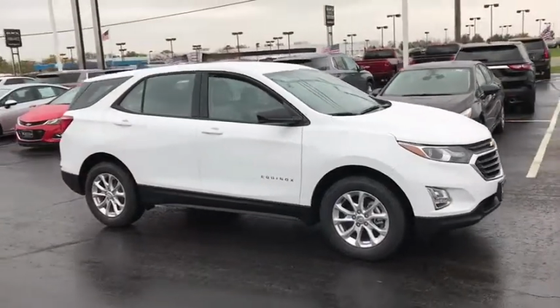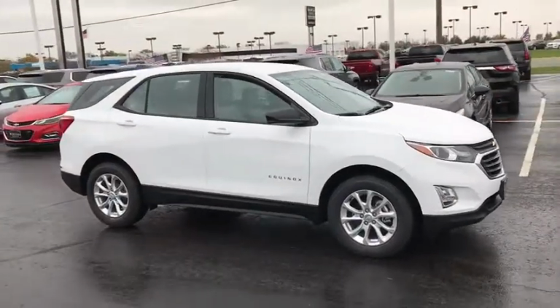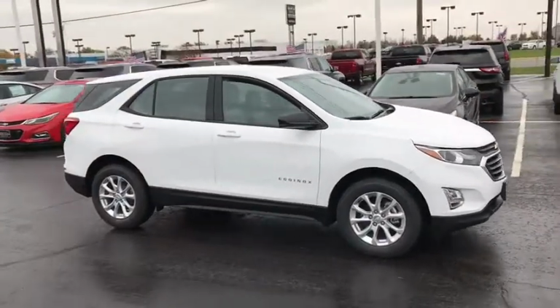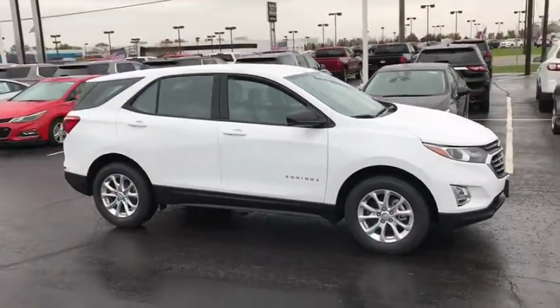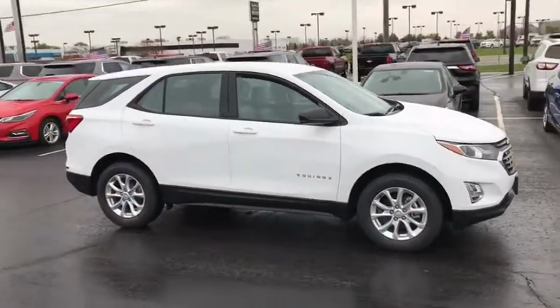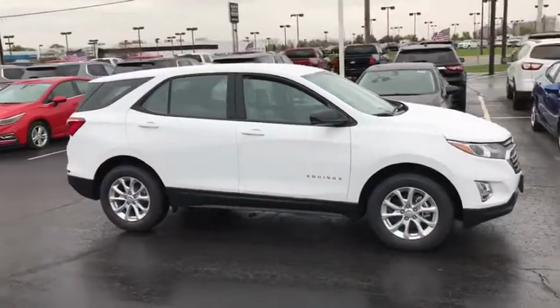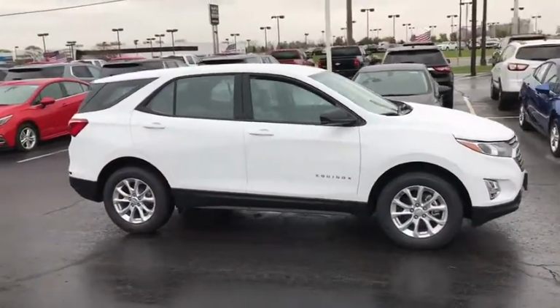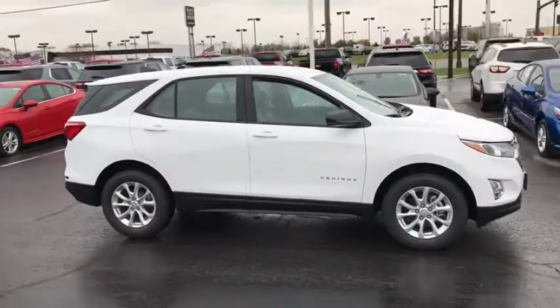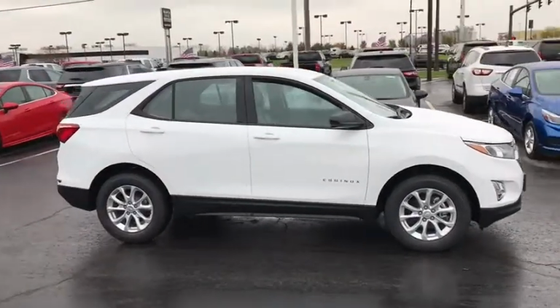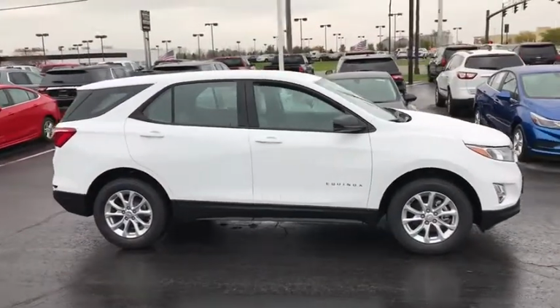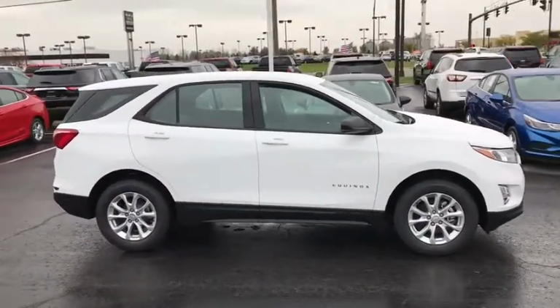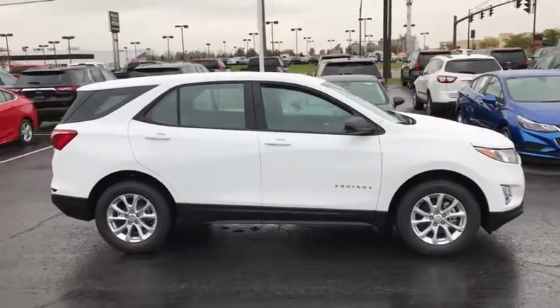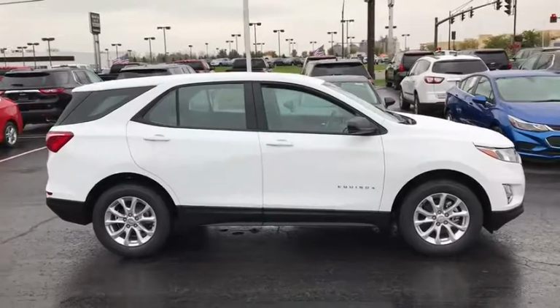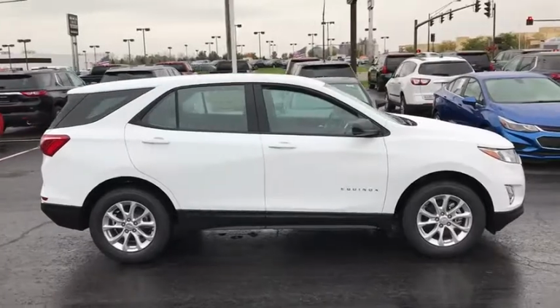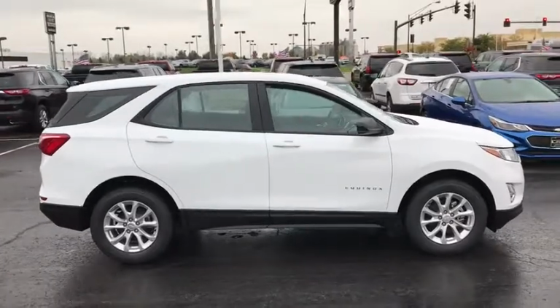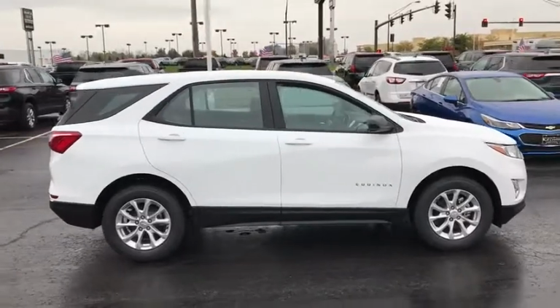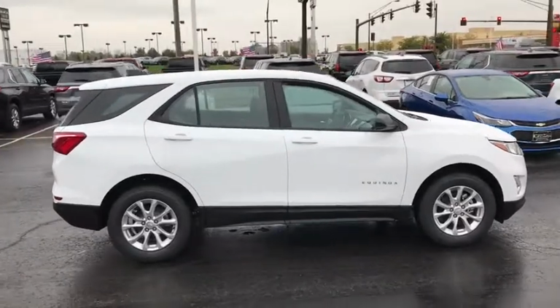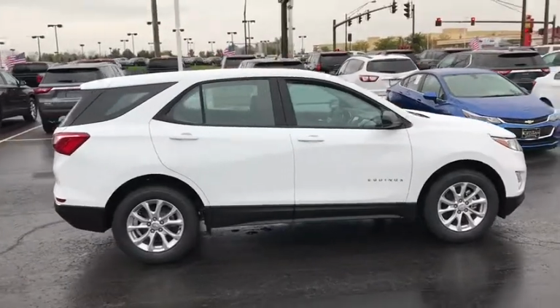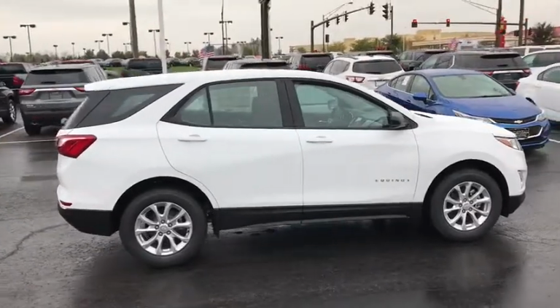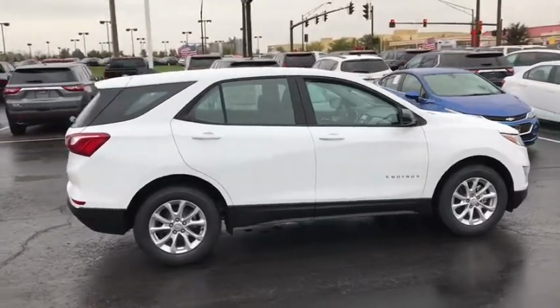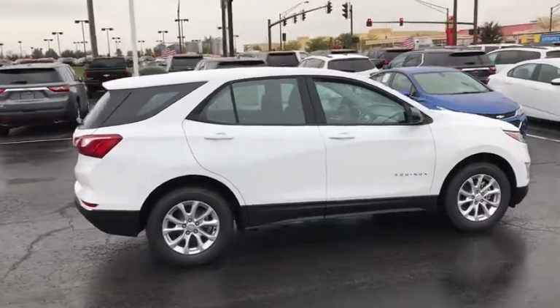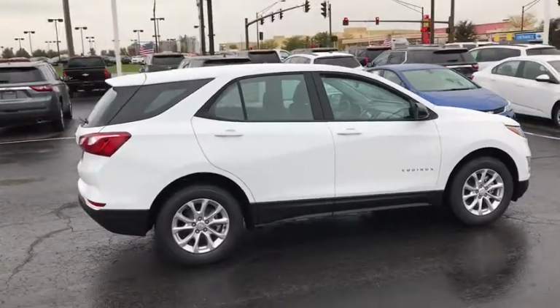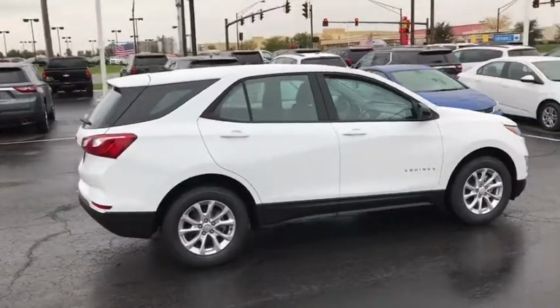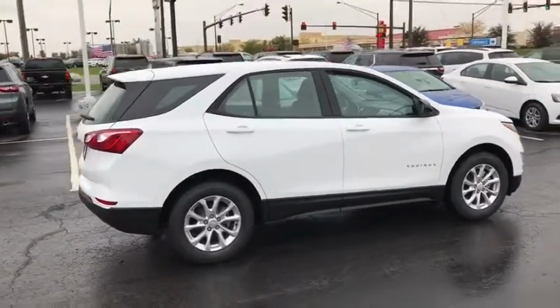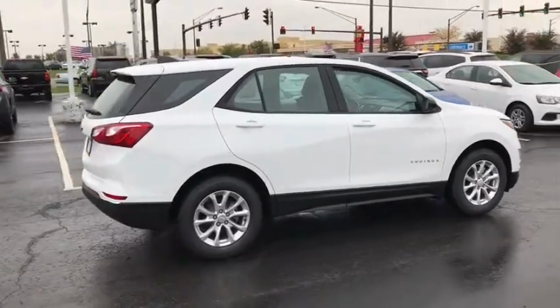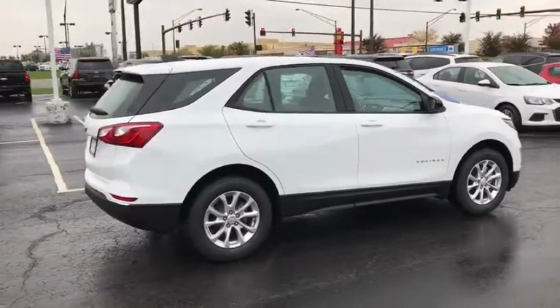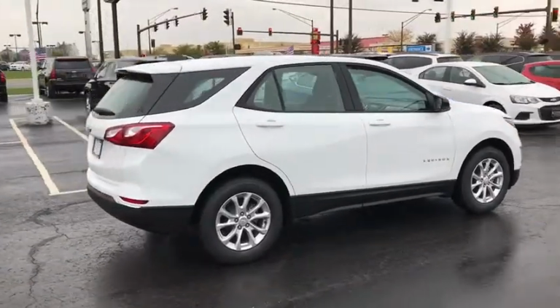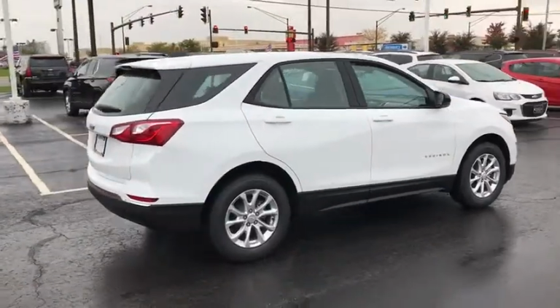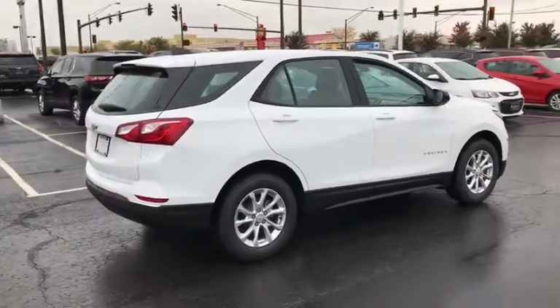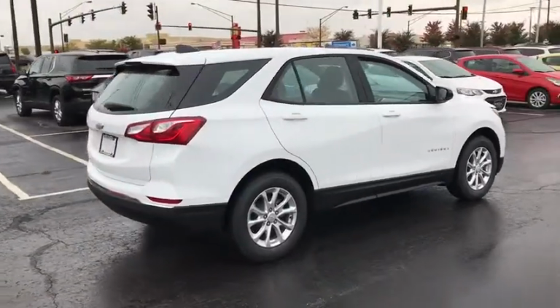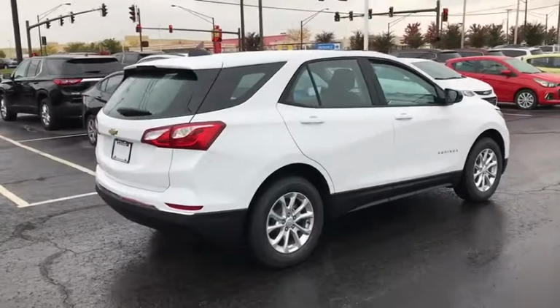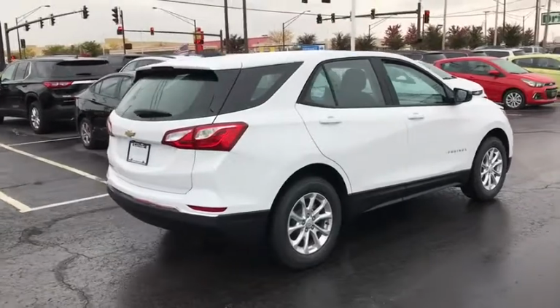Traction control. Dual airbags. Power steering. Alloy wheels. Four-wheel disc brakes. Electronic stability control. Compass. Security system.